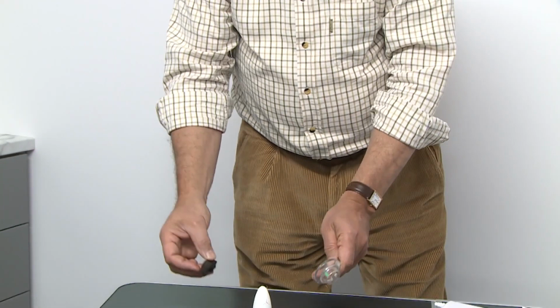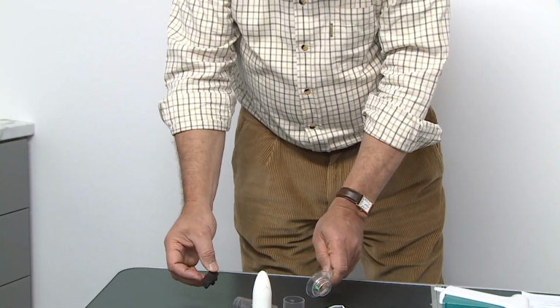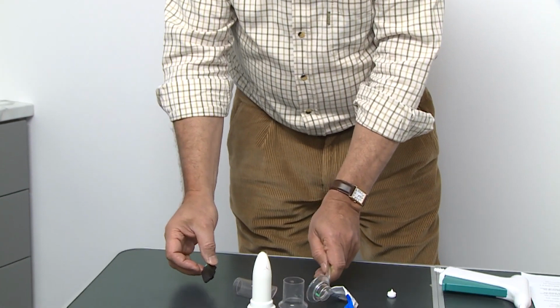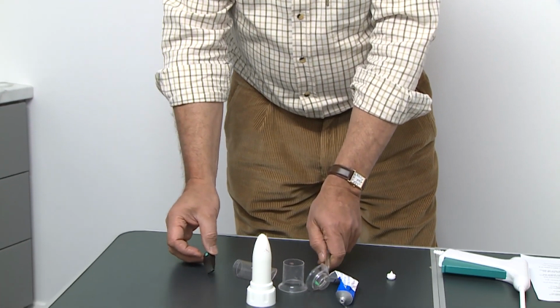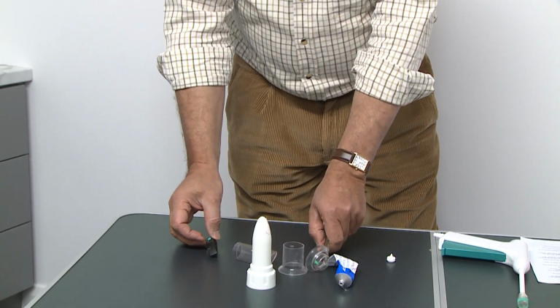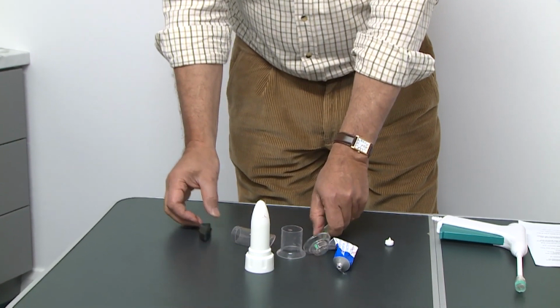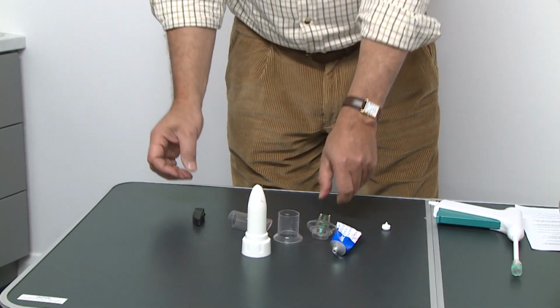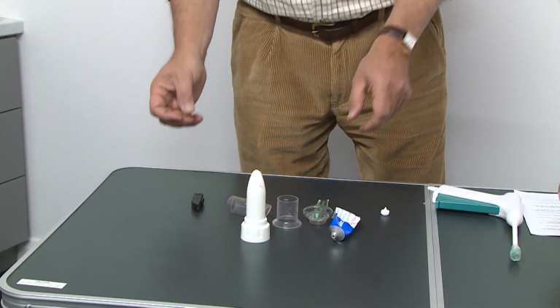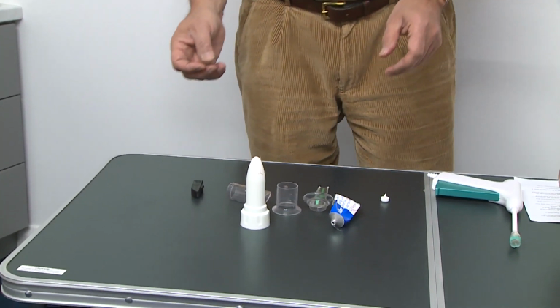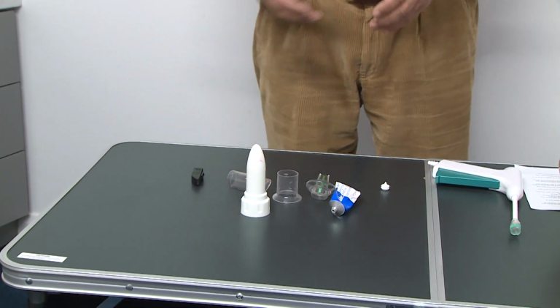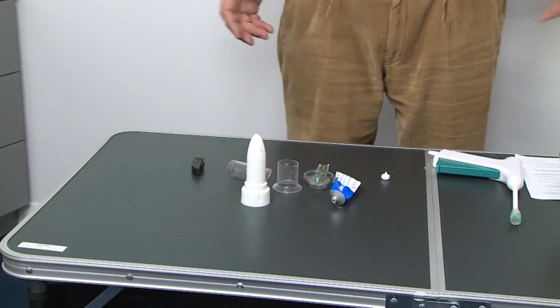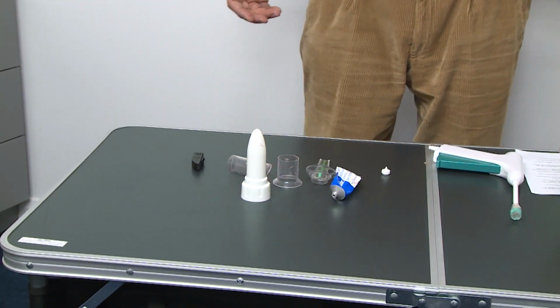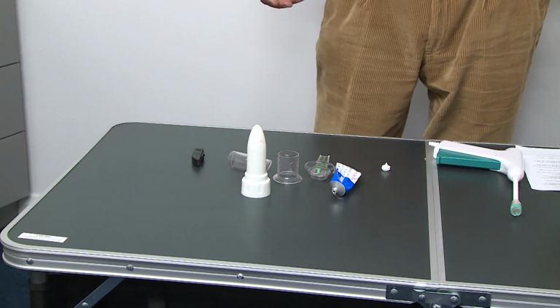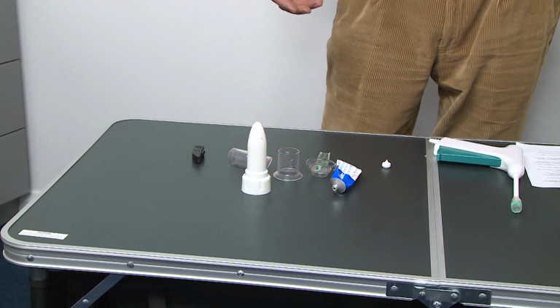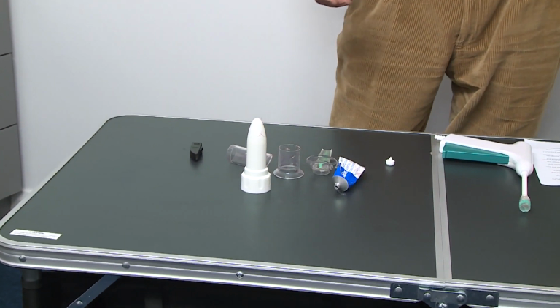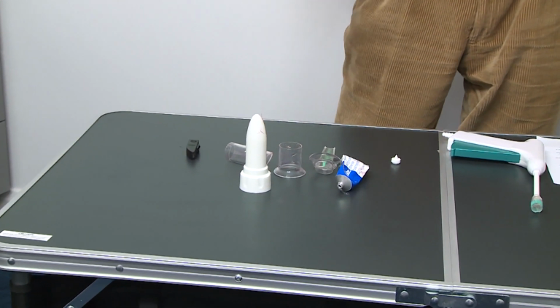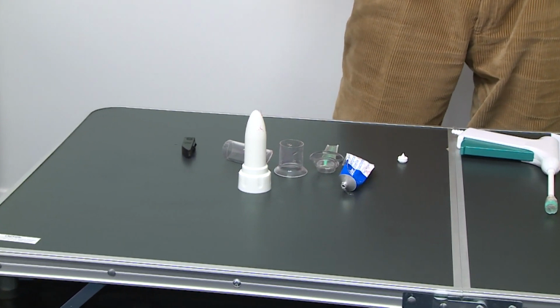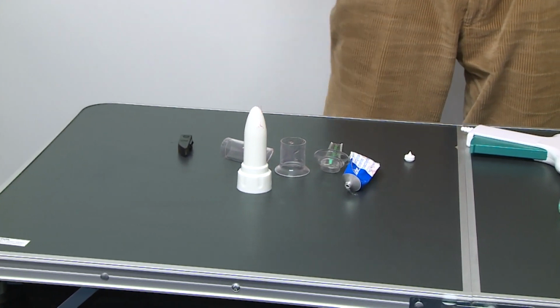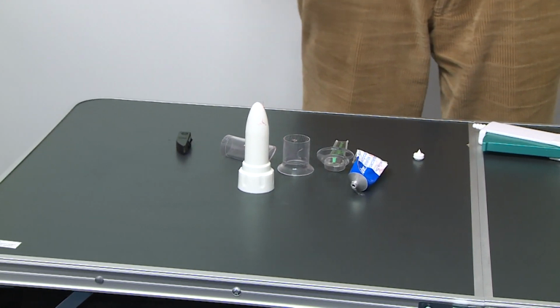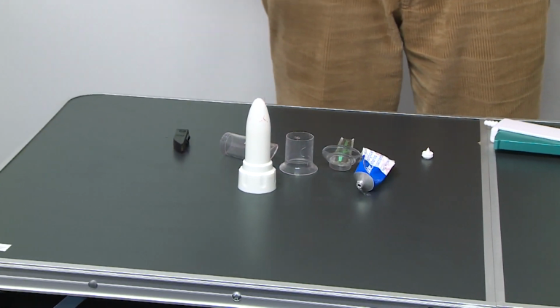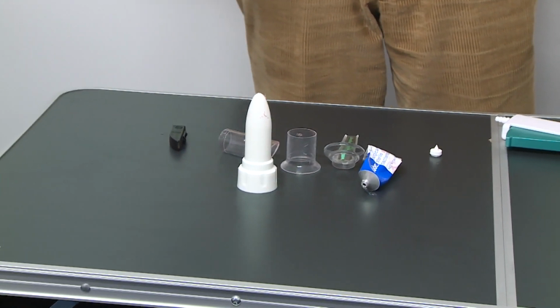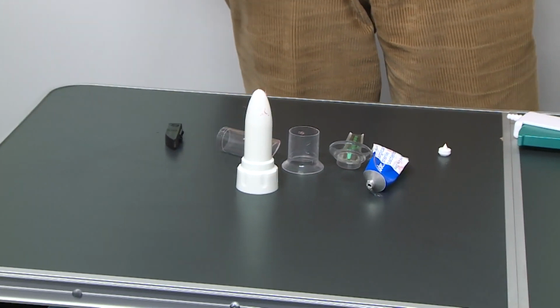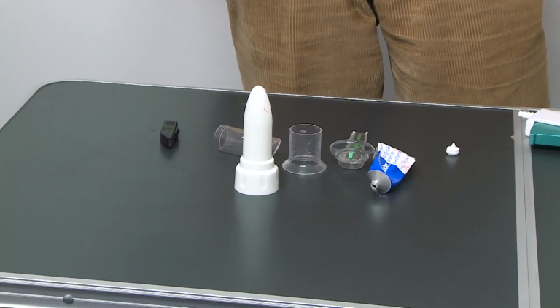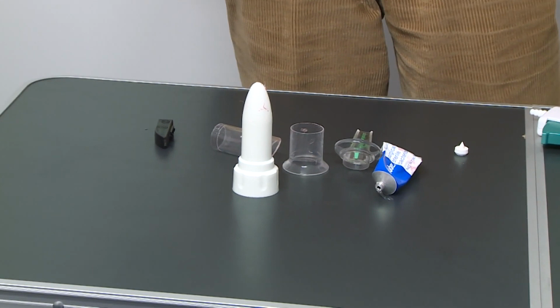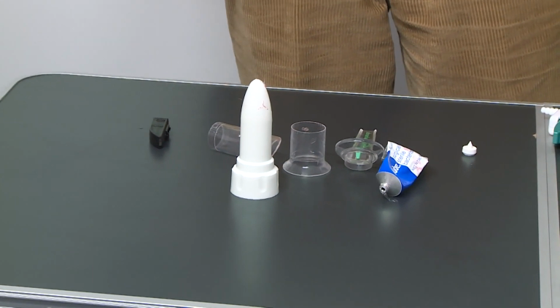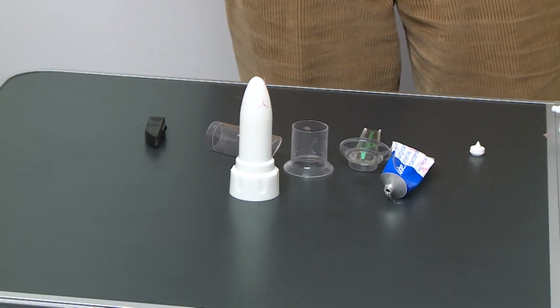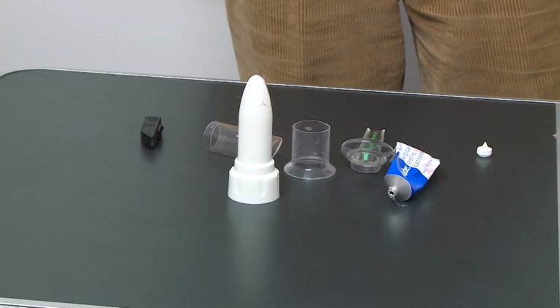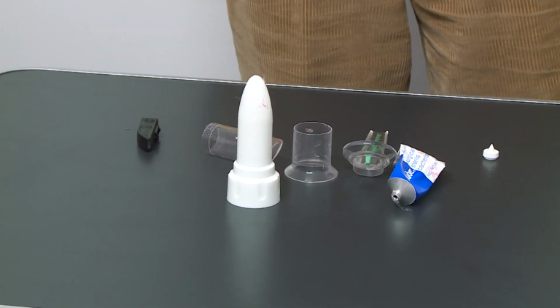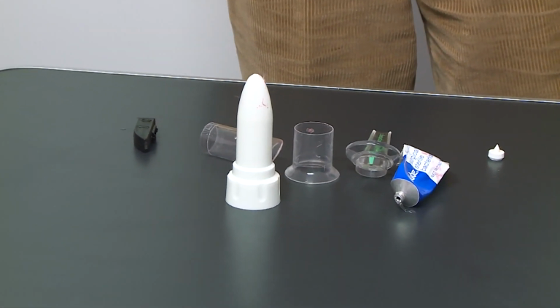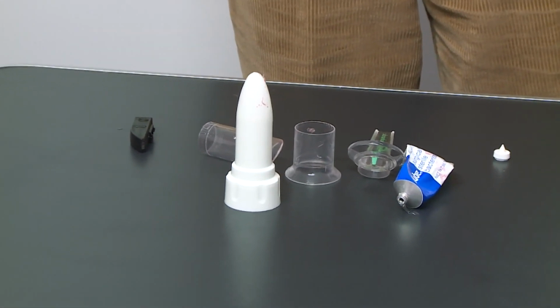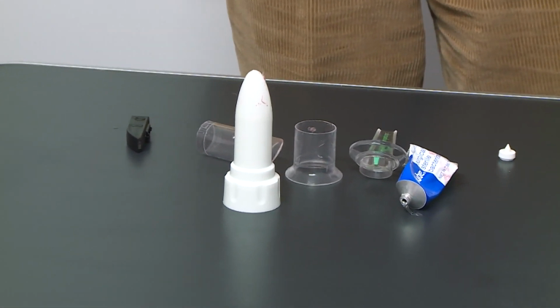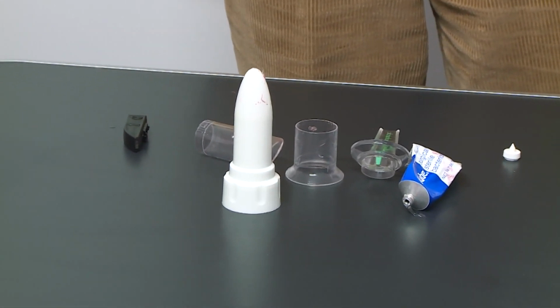I hope that I was successful in explaining how to use the proctoscope, and if you have any questions, please contact us at hemobandsurgical.com. Thank you.